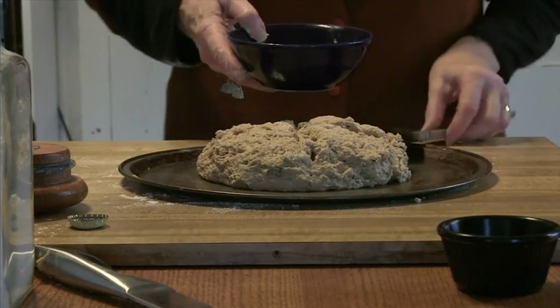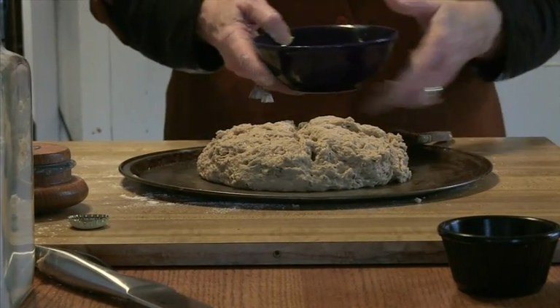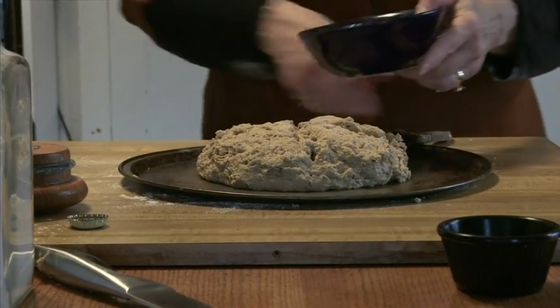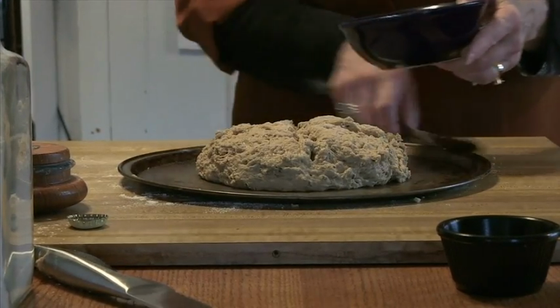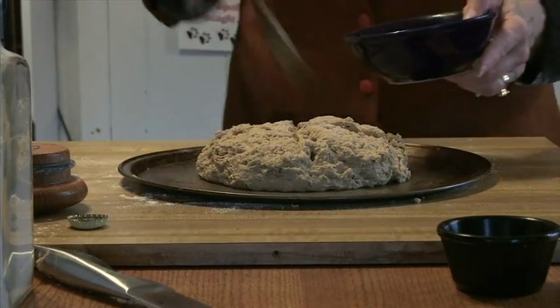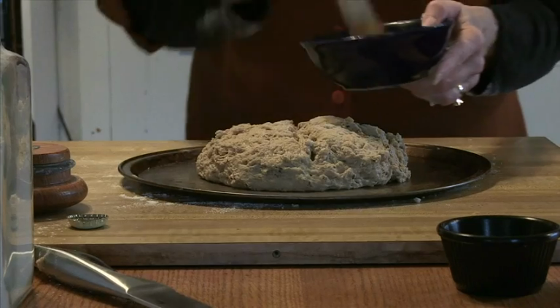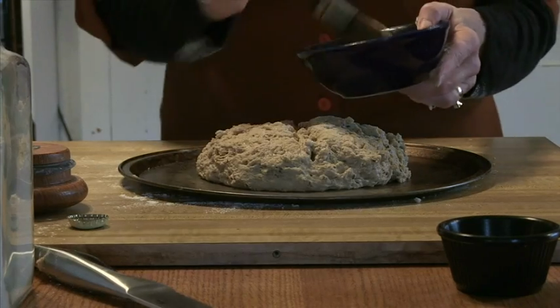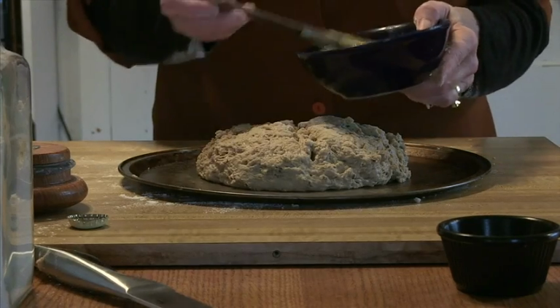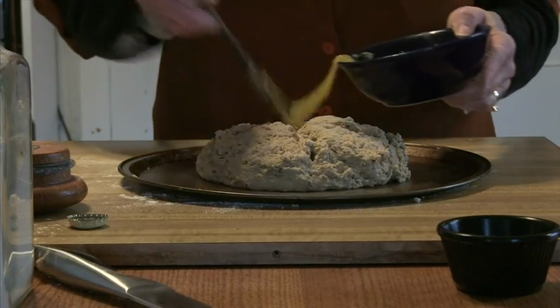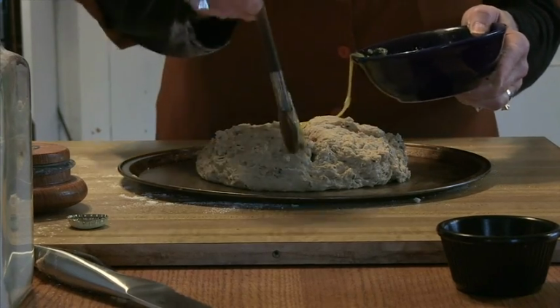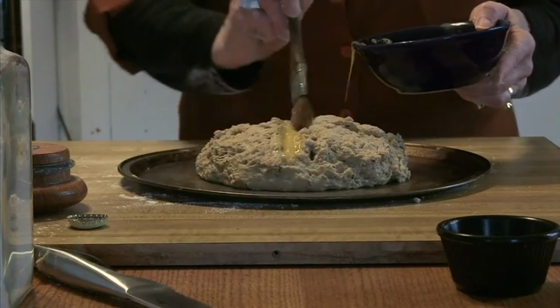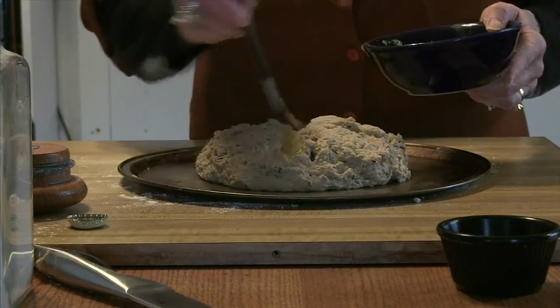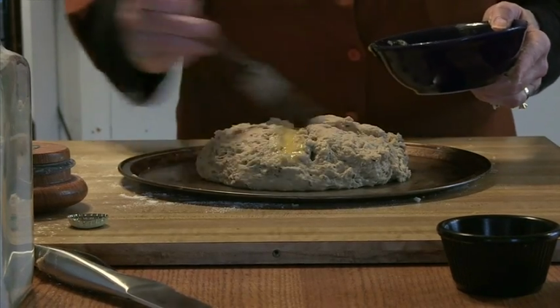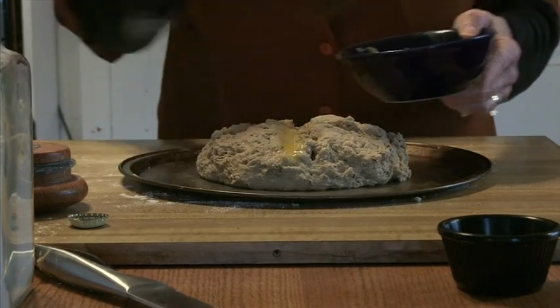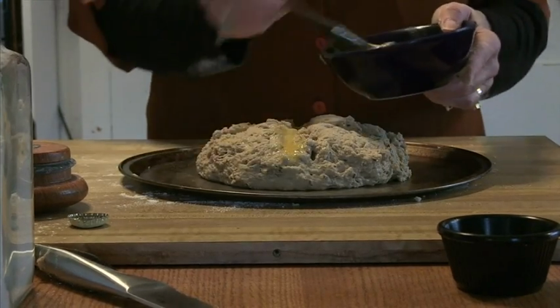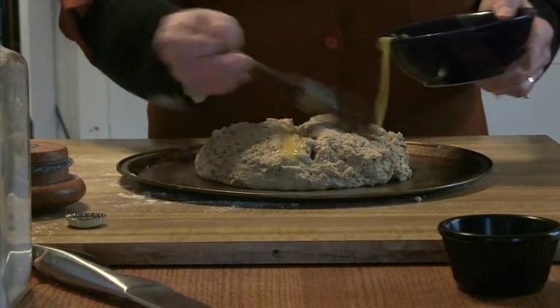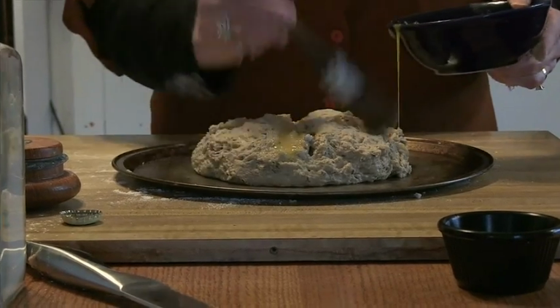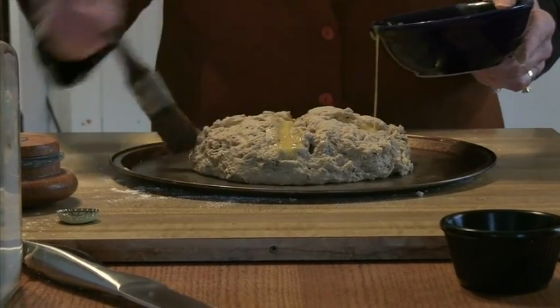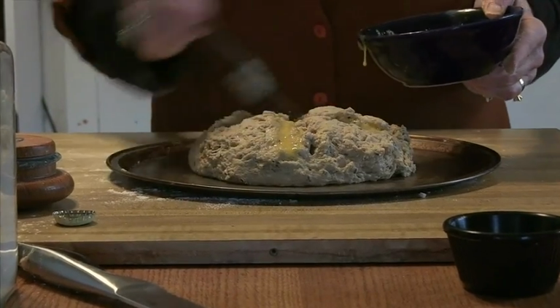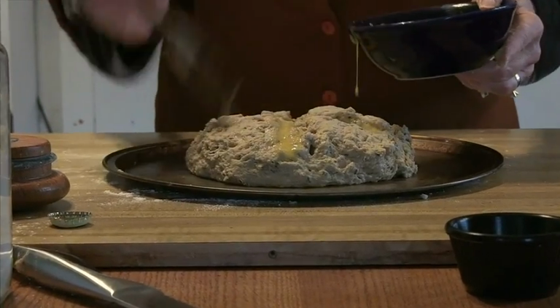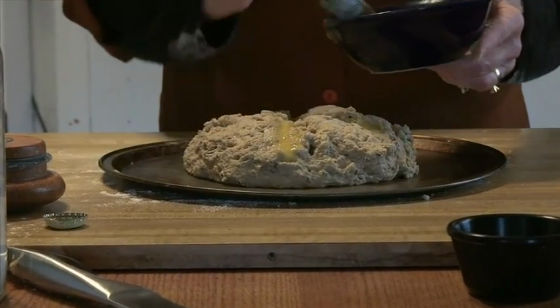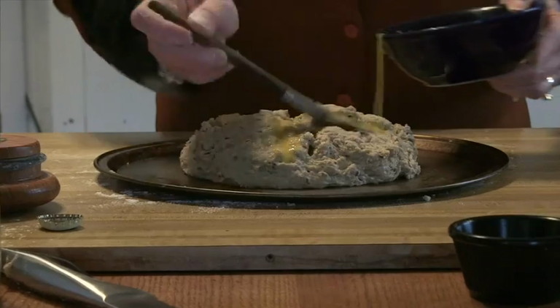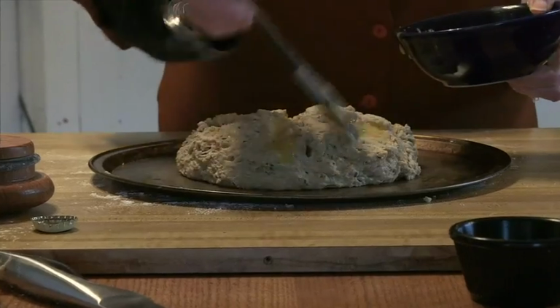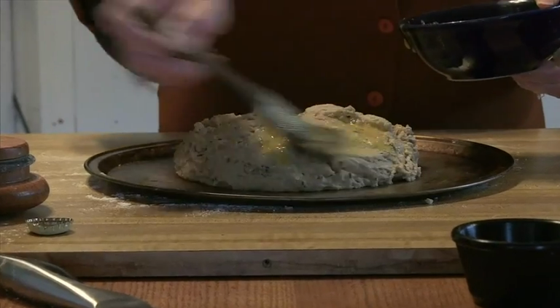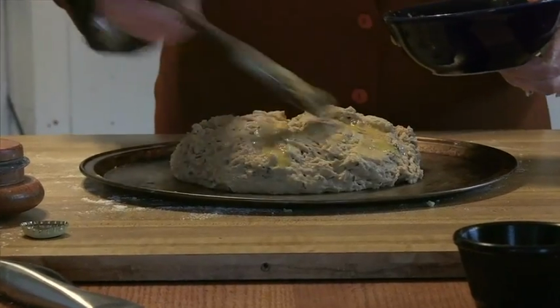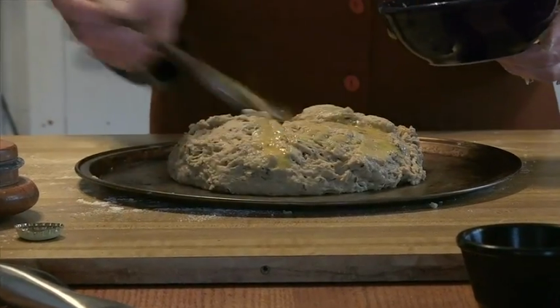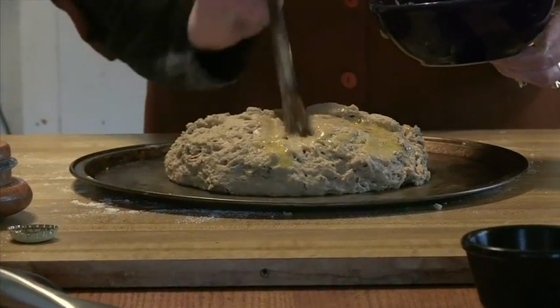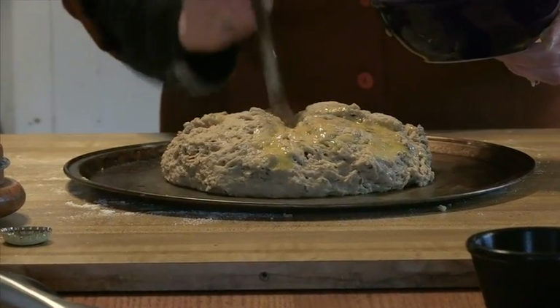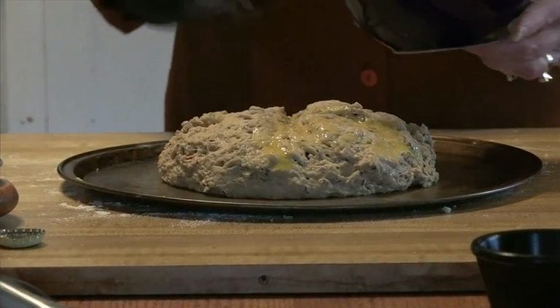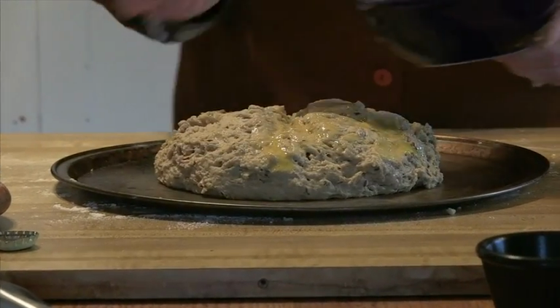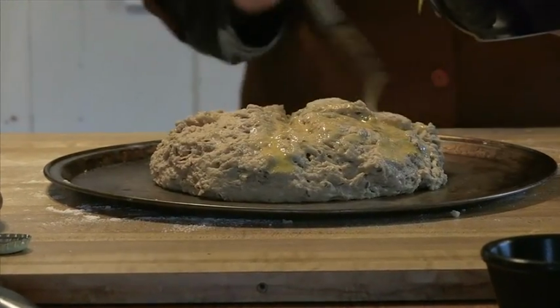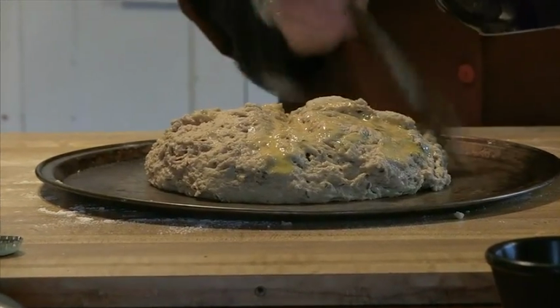We have an egg wash here. Just quickly brush the dough with the egg wash all the way around, making sure you get into the crevices.